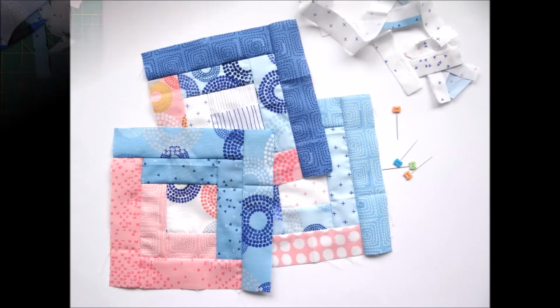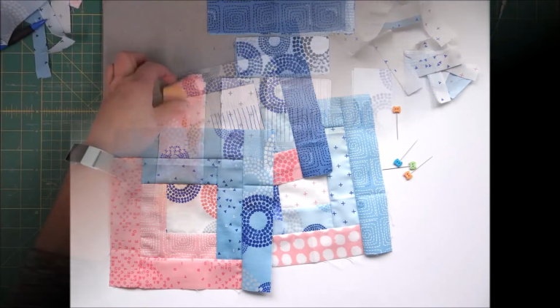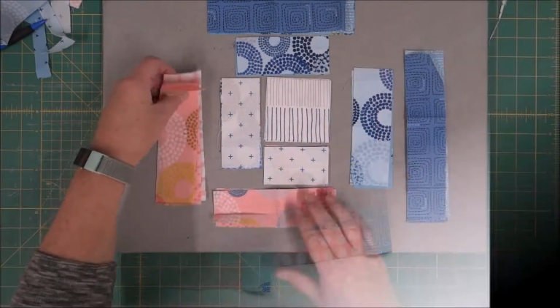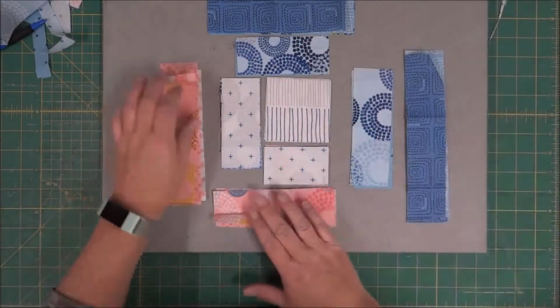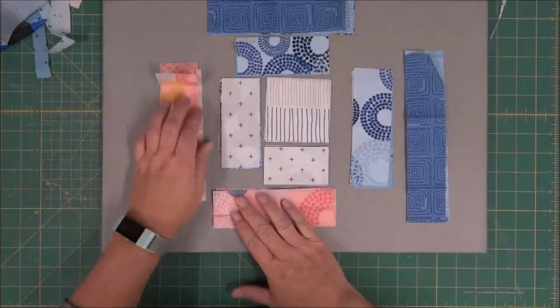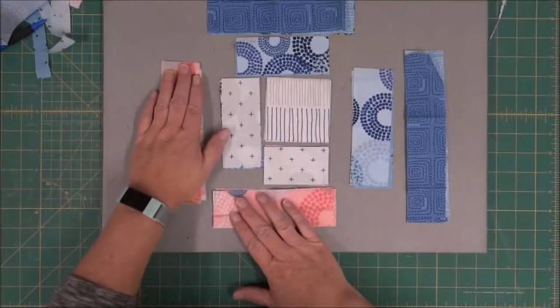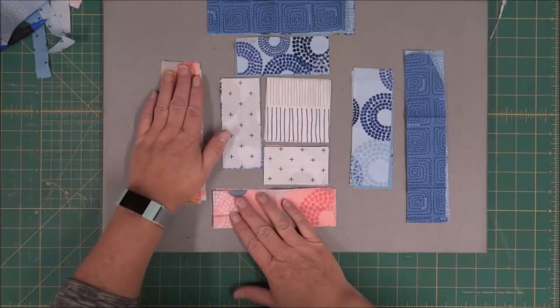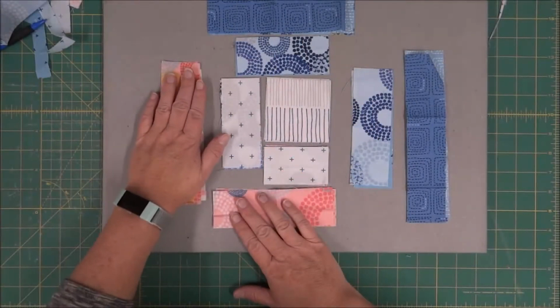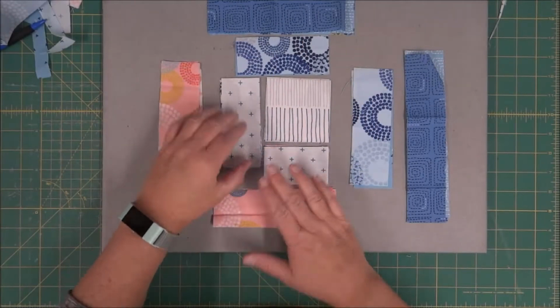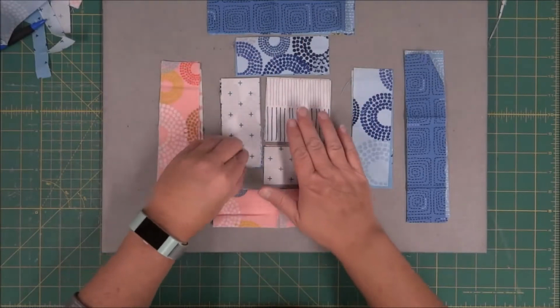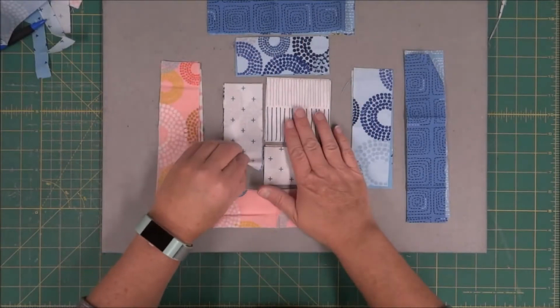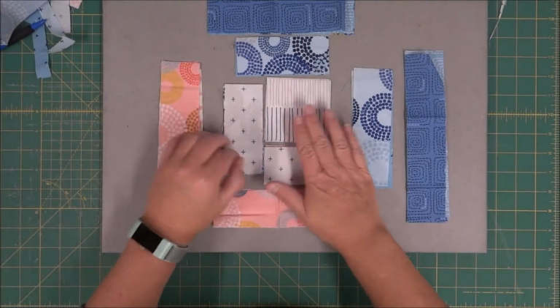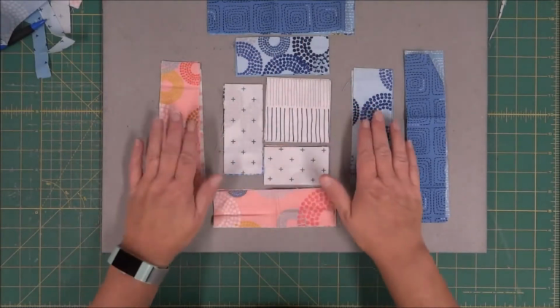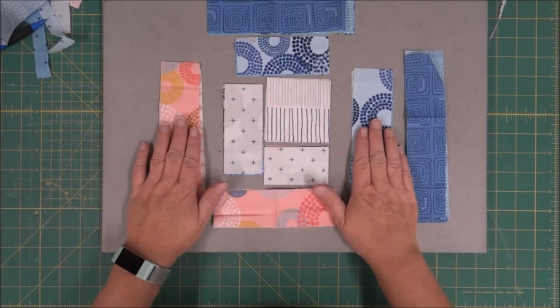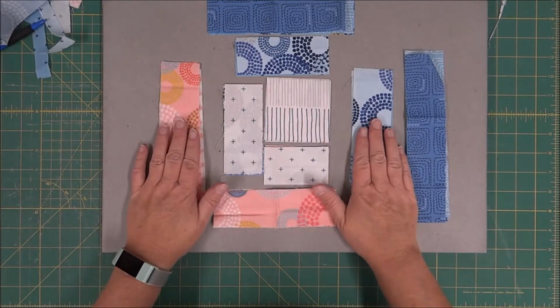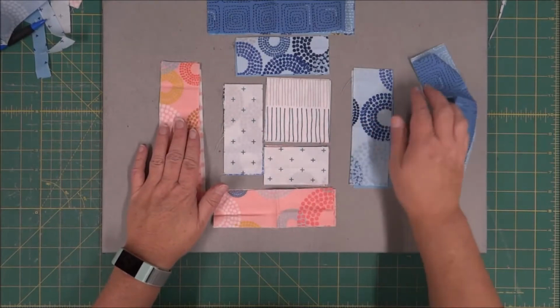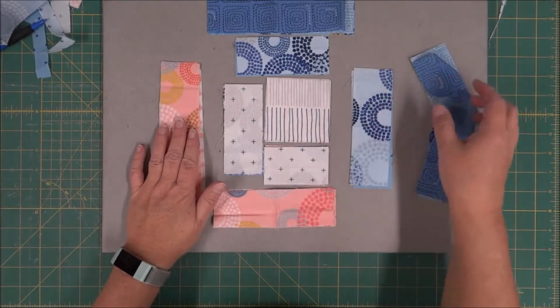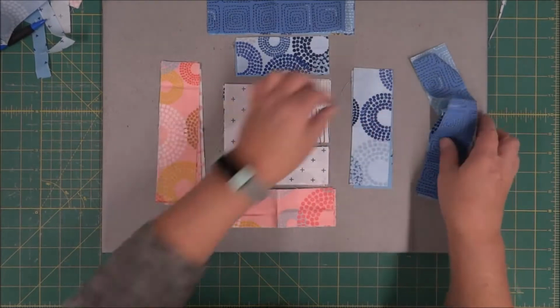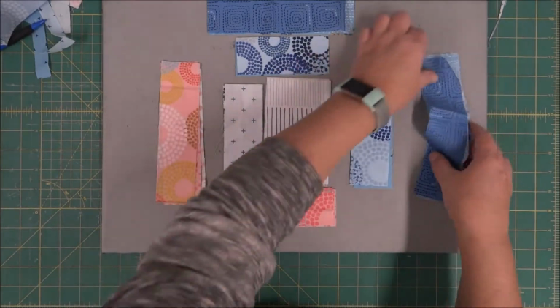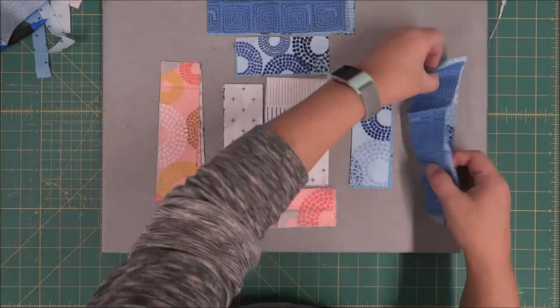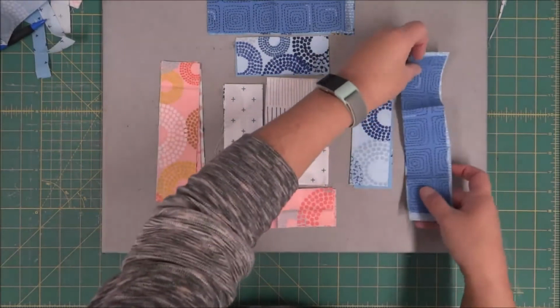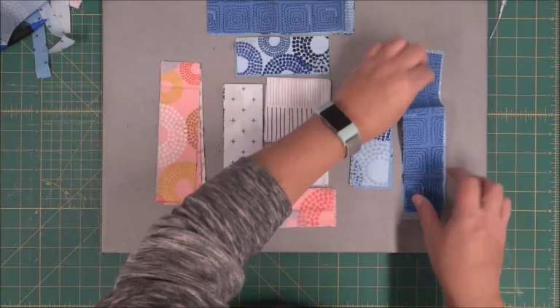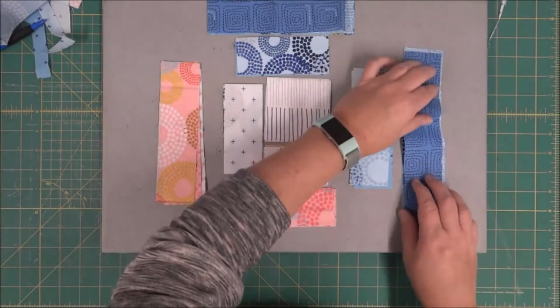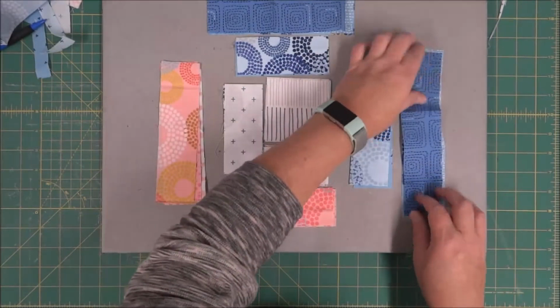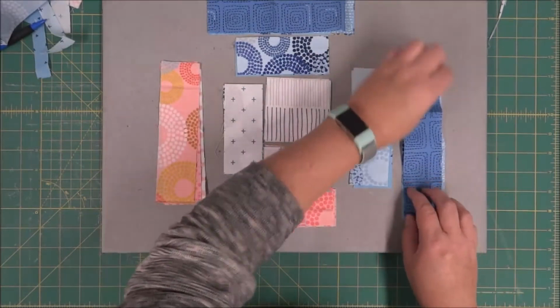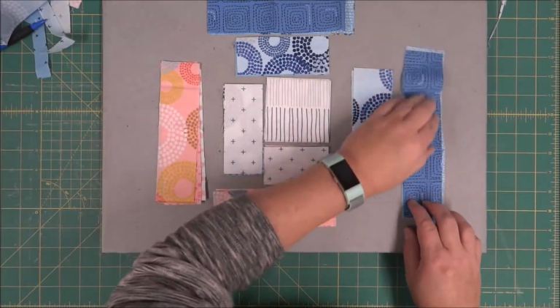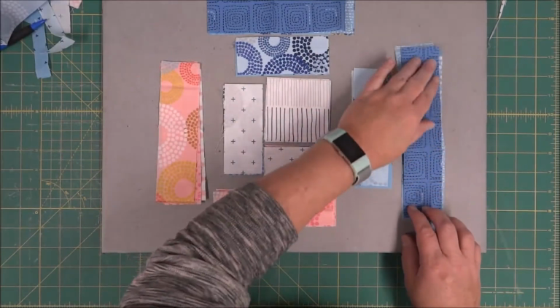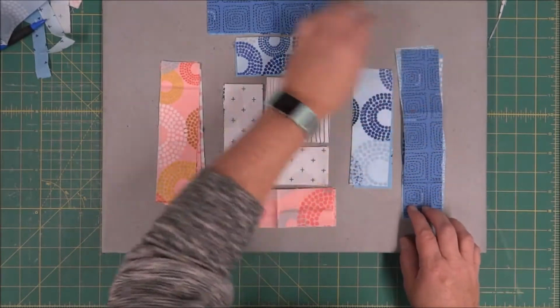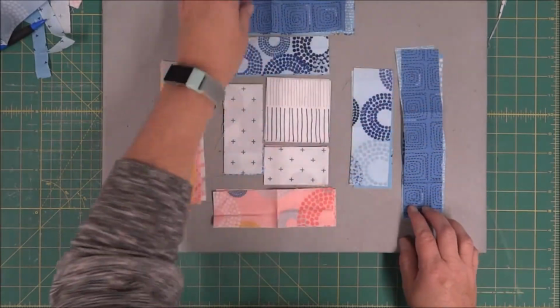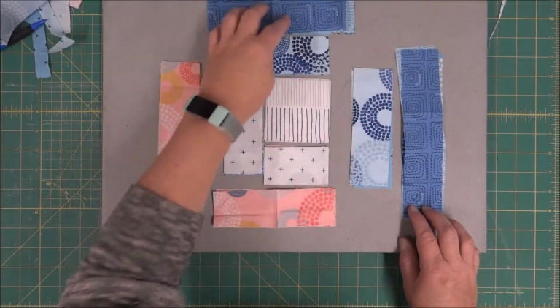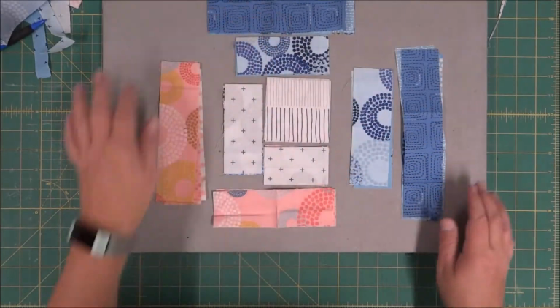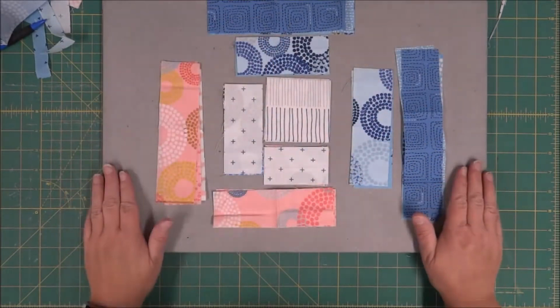For the log cabin blocks, you'll just need to pre-cut all the pieces that are mentioned in the pattern. I've kind of laid them out in the order that they go.